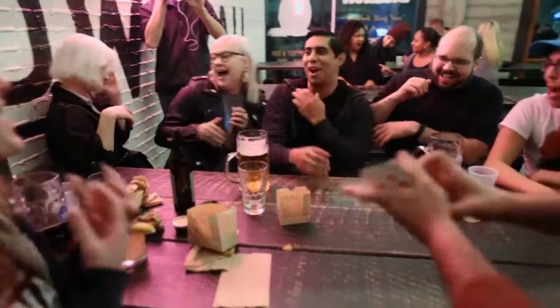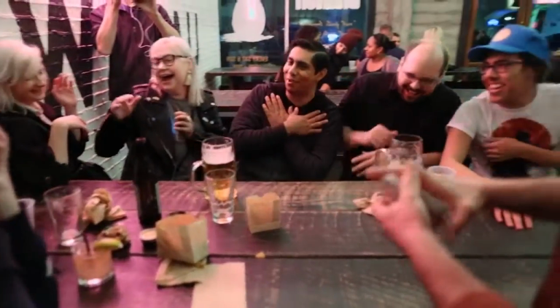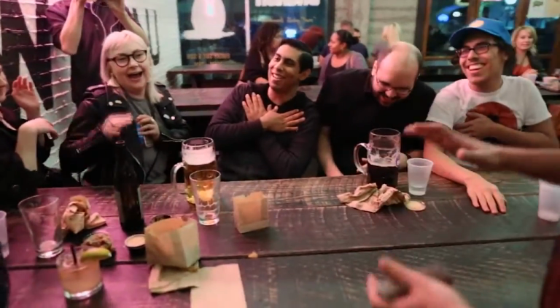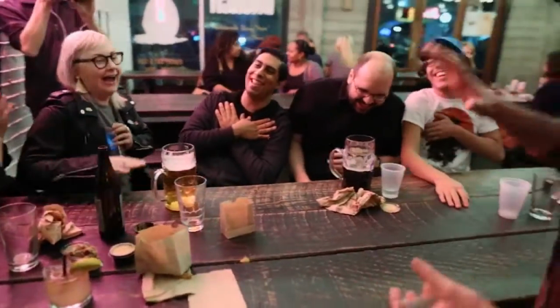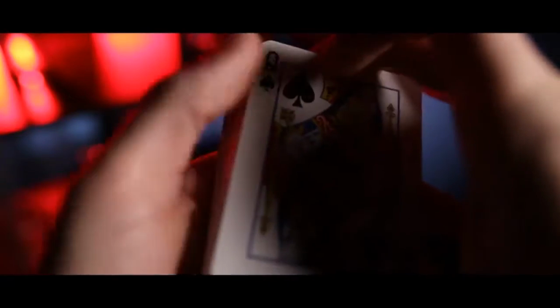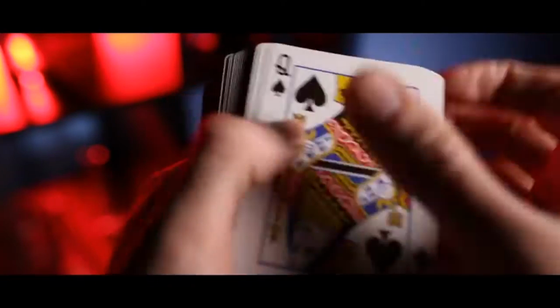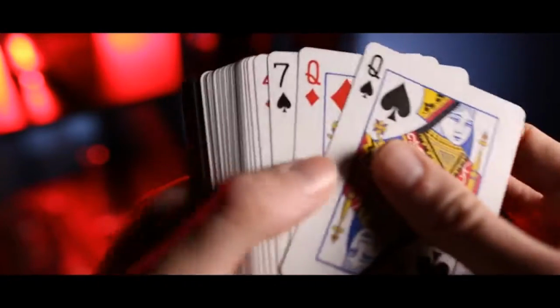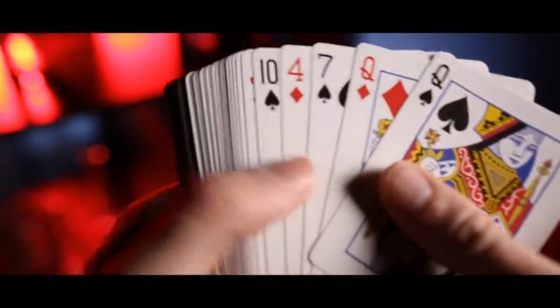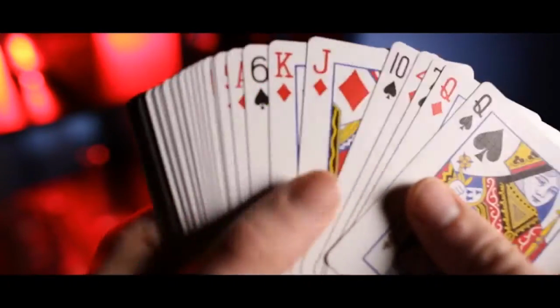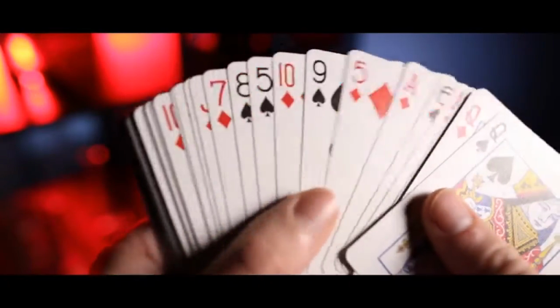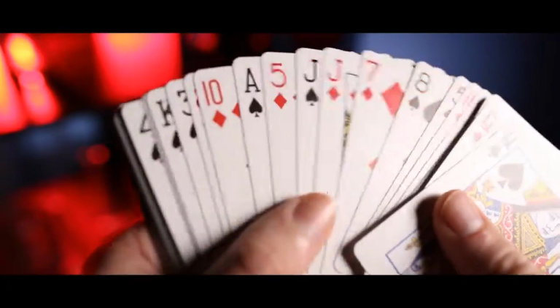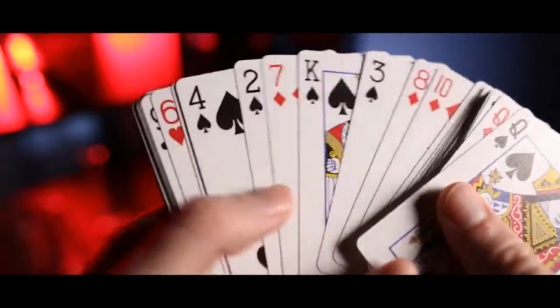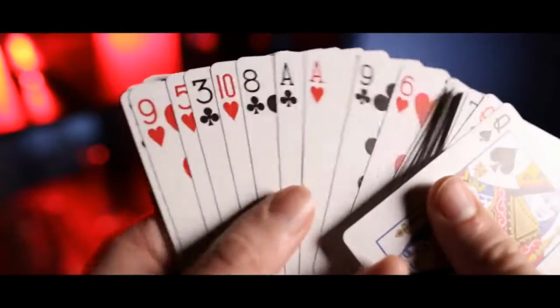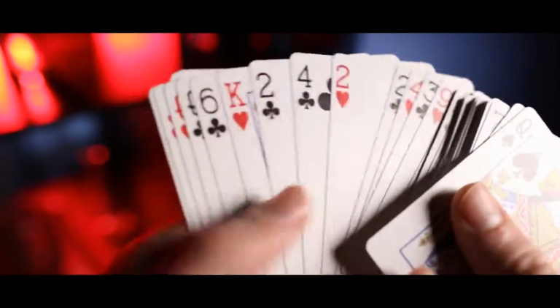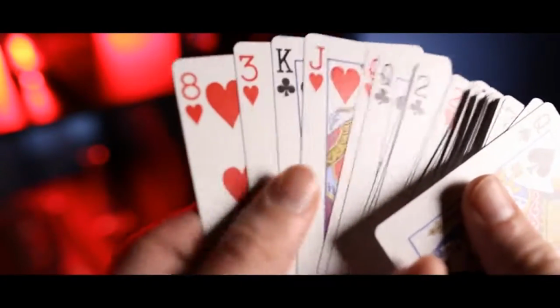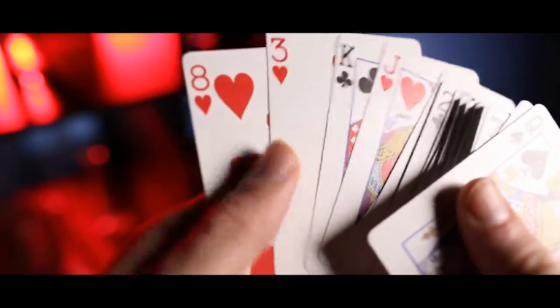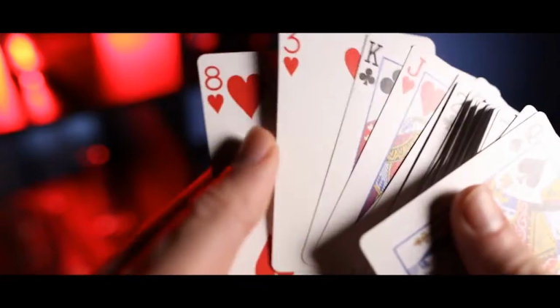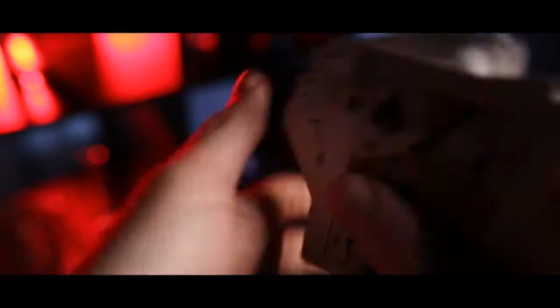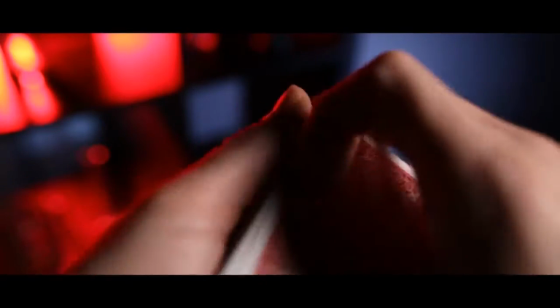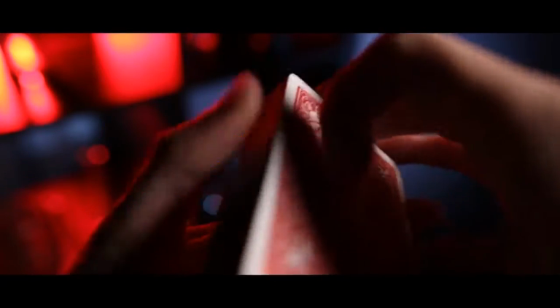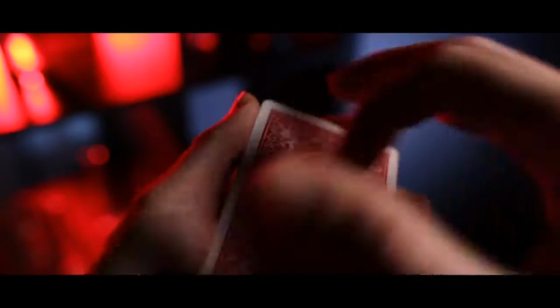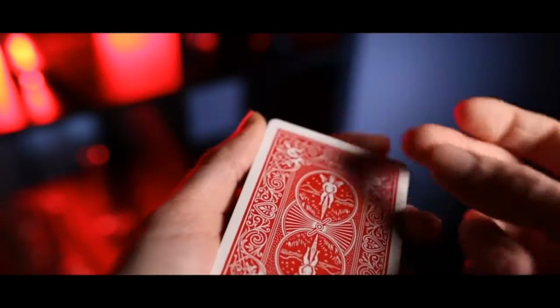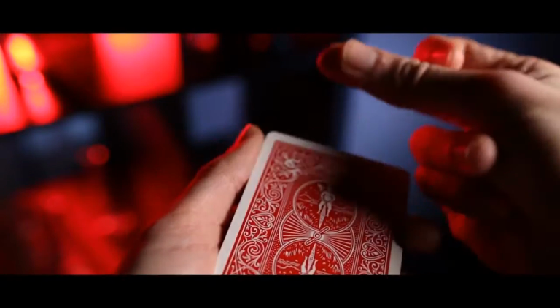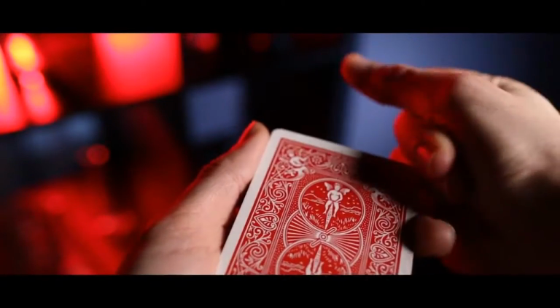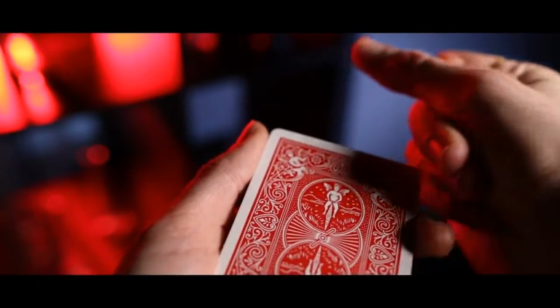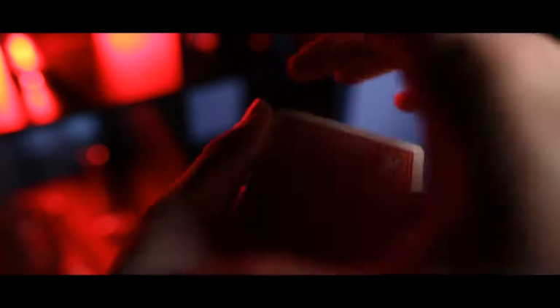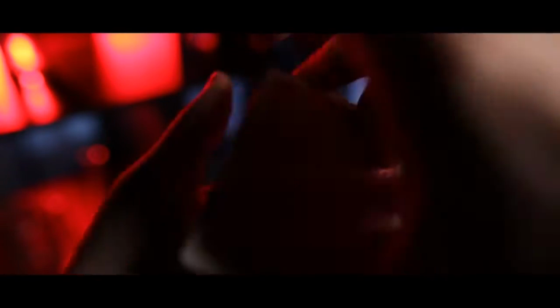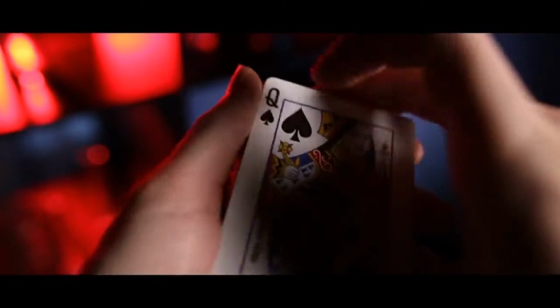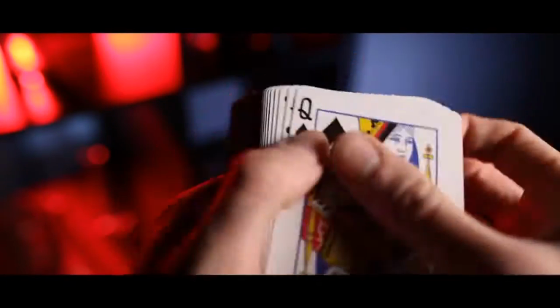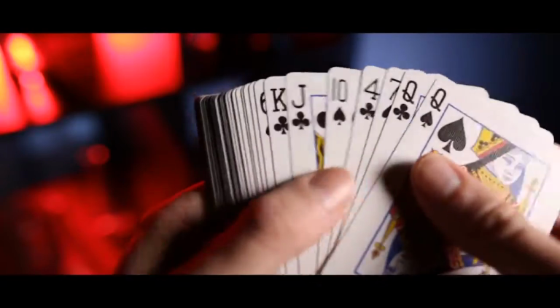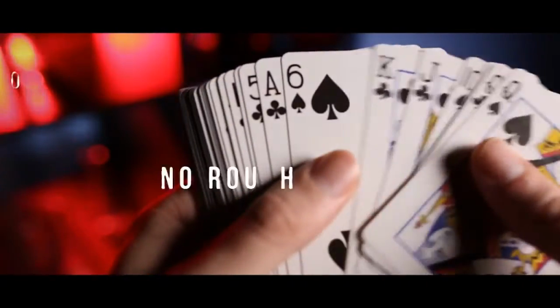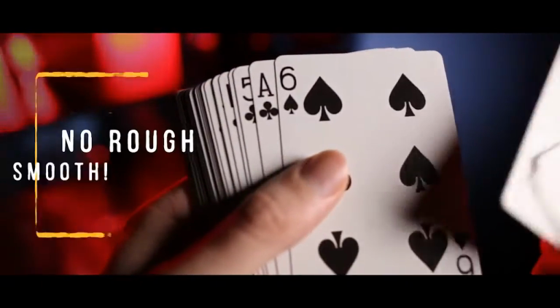With the Cosmos 3 deck, we know that your pocket space is valuable. So when you carry this deck, you are going to have so many options. And that's really what makes the Cosmos 3 deck shine.